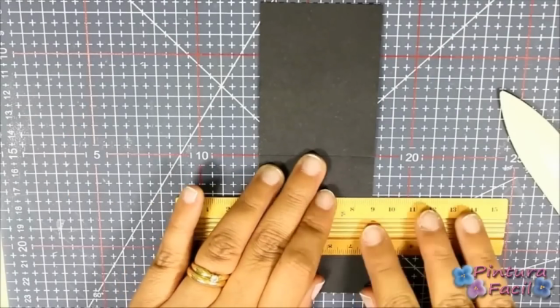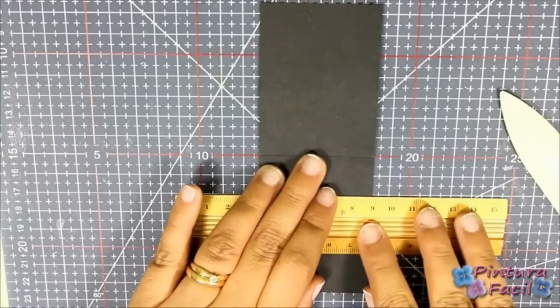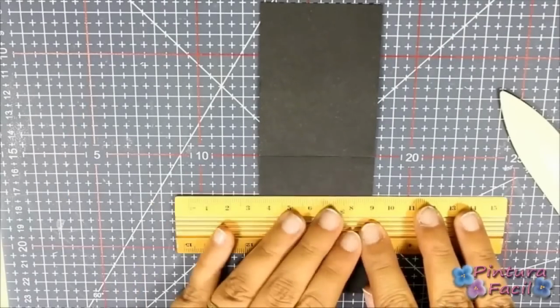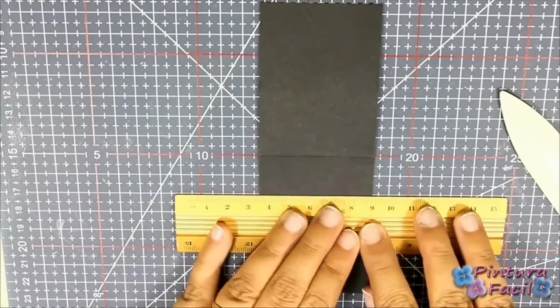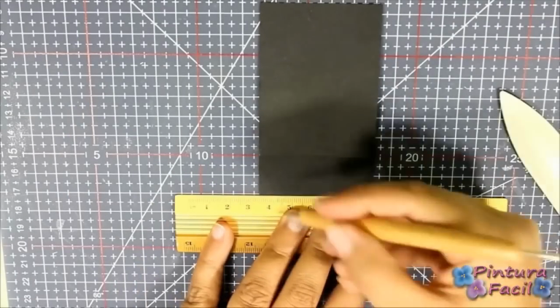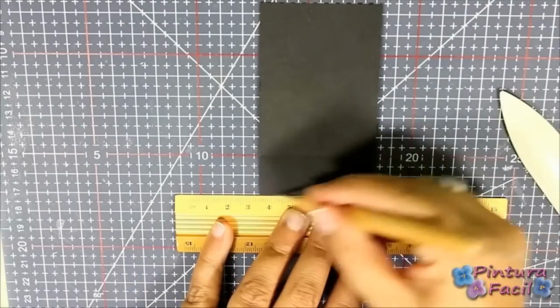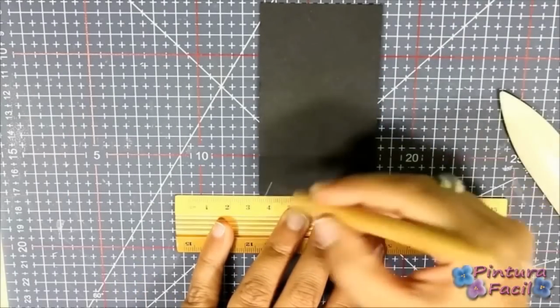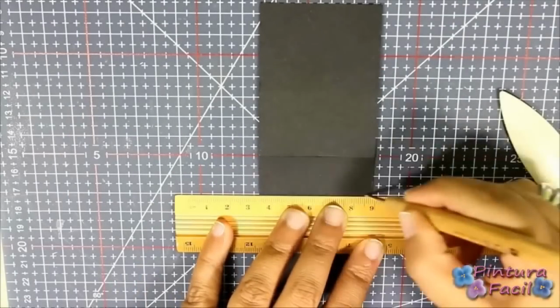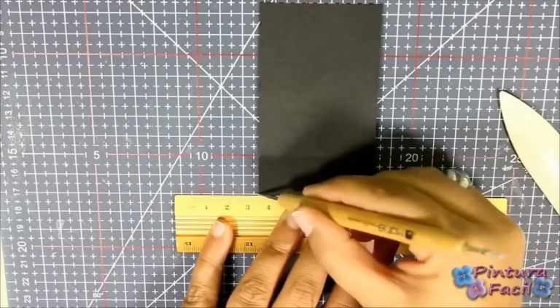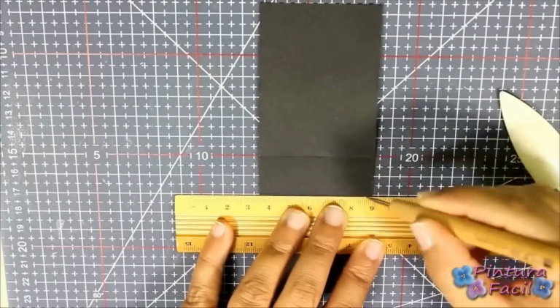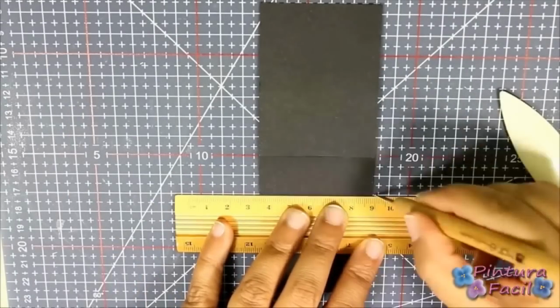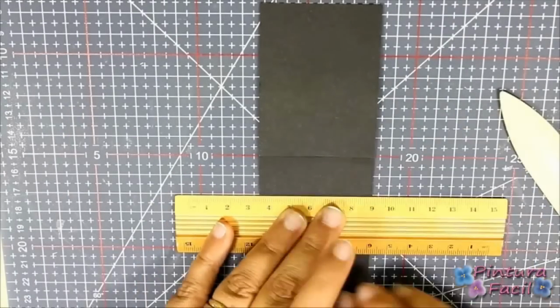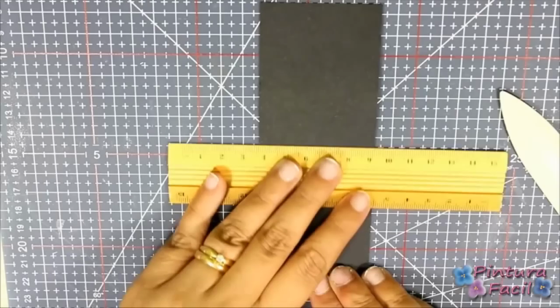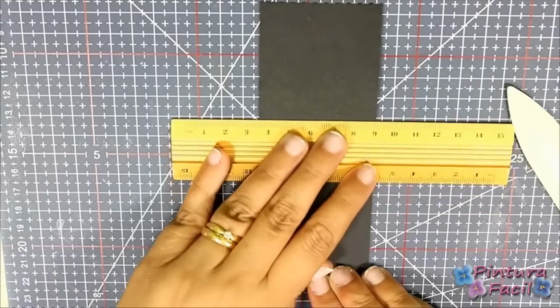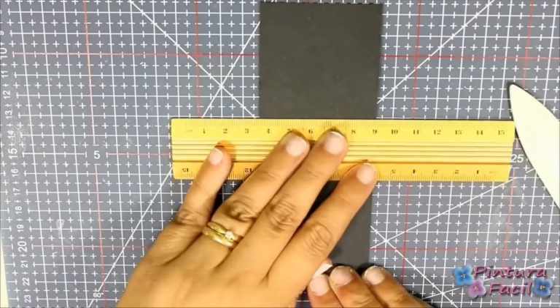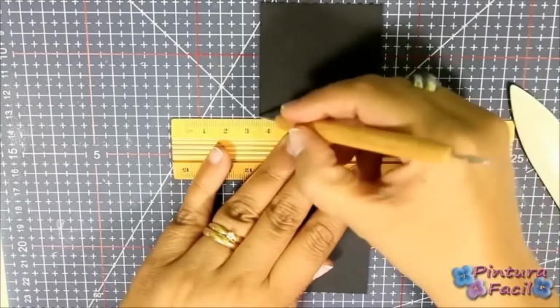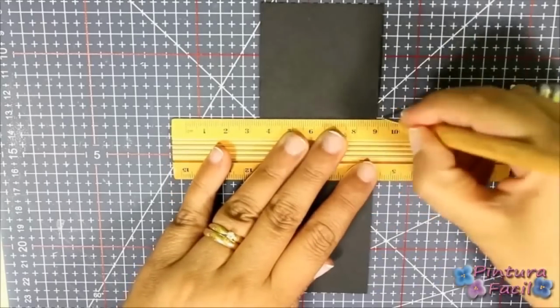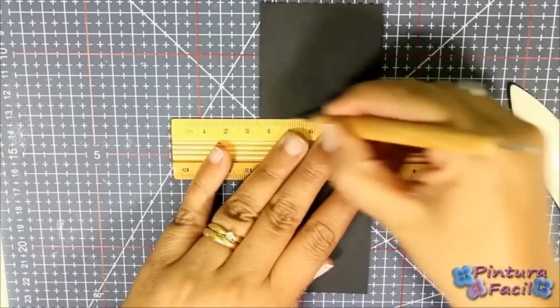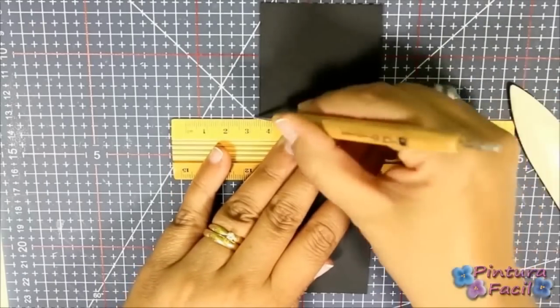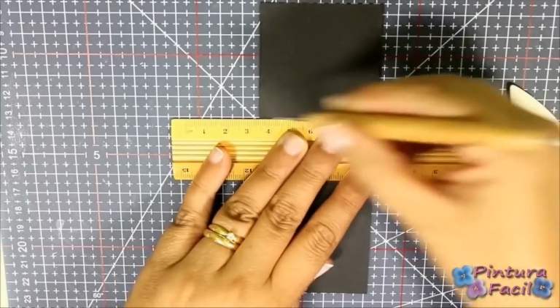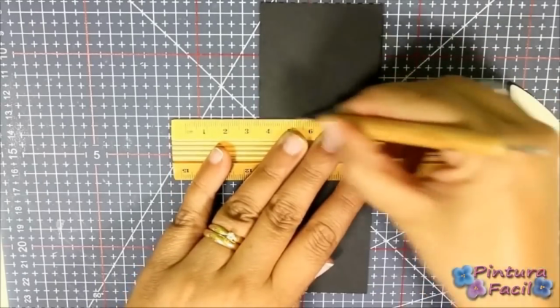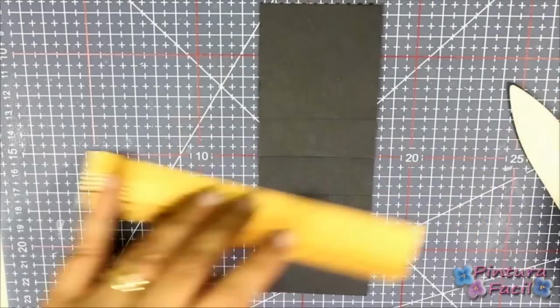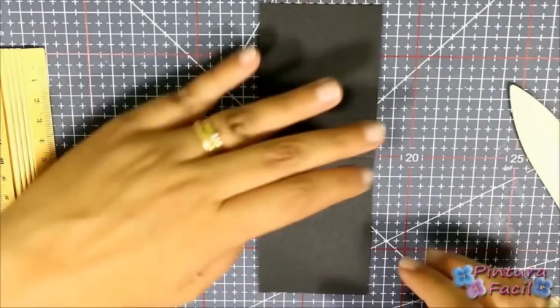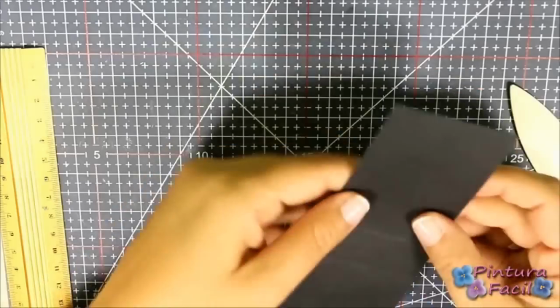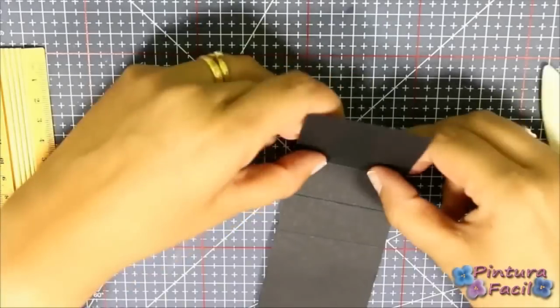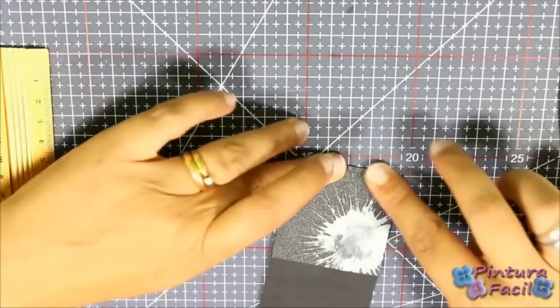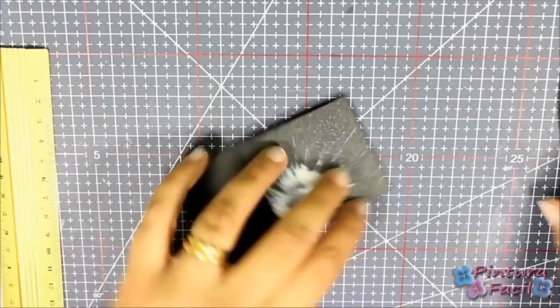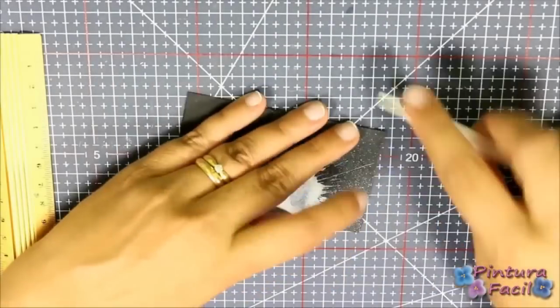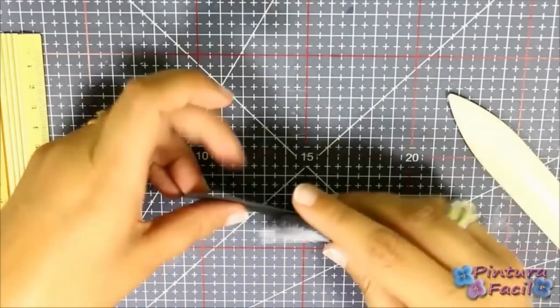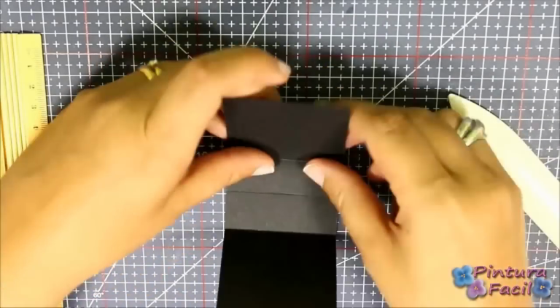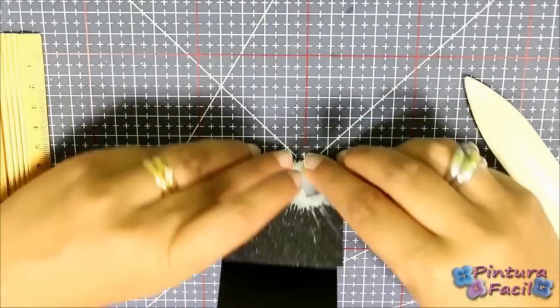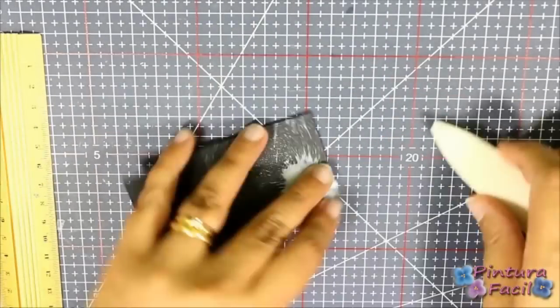Turn it and make two scores: one at 2 centimeters on top of the middle score and the other at 2 centimeters below the middle. Fold it and your box base will be ready.